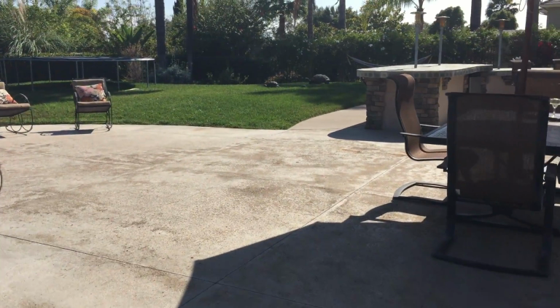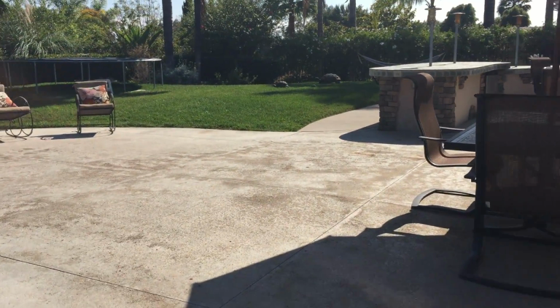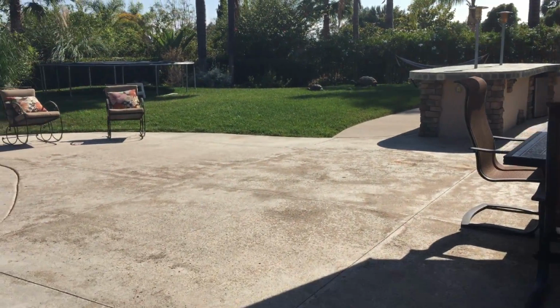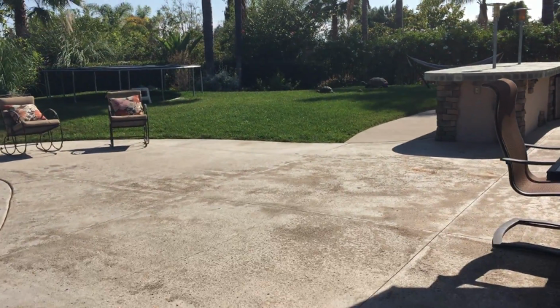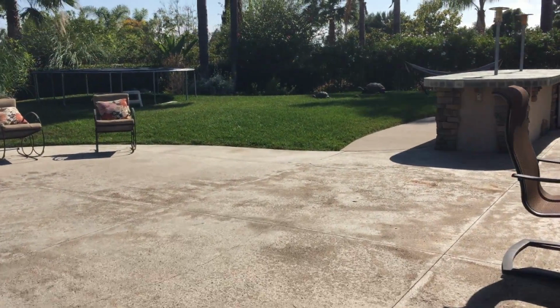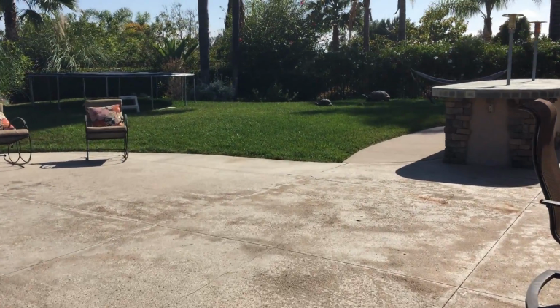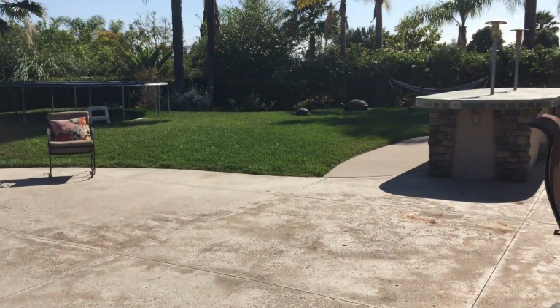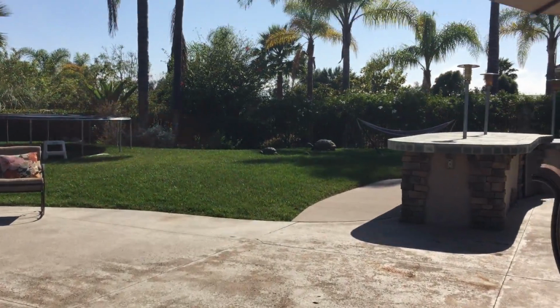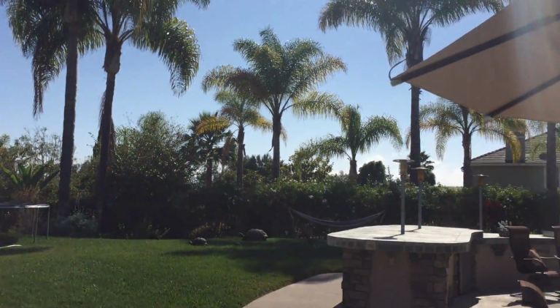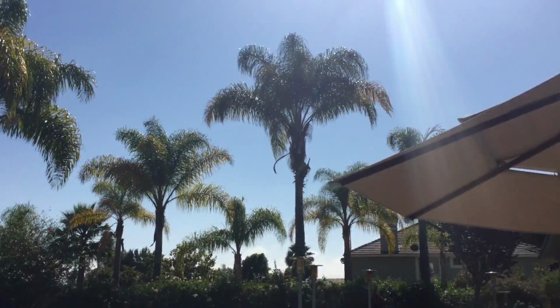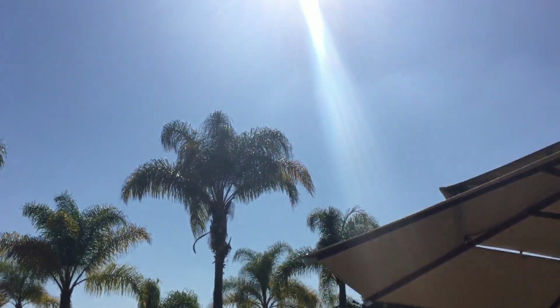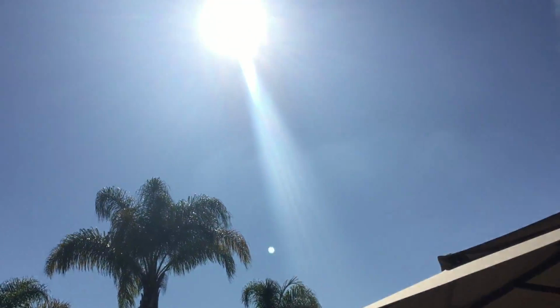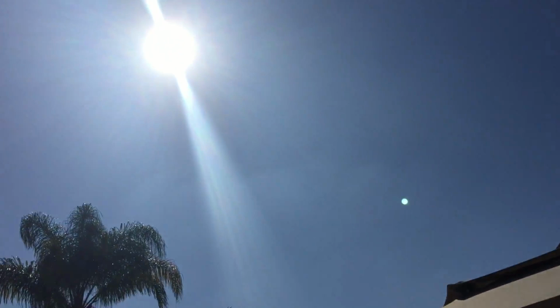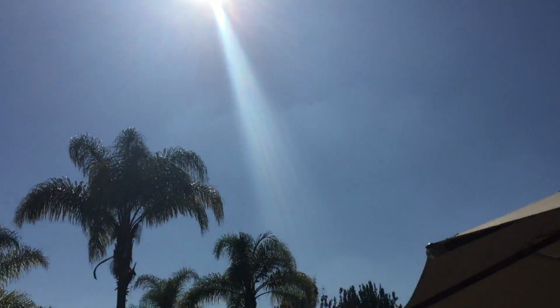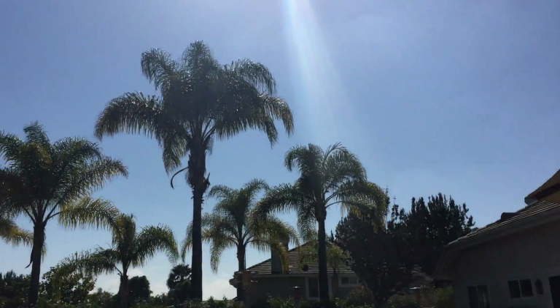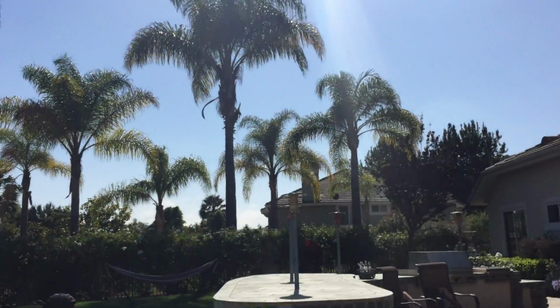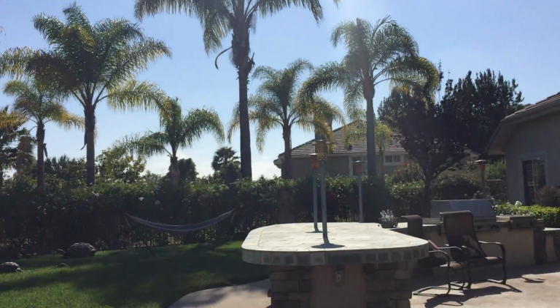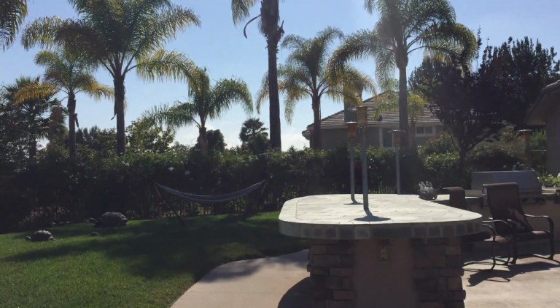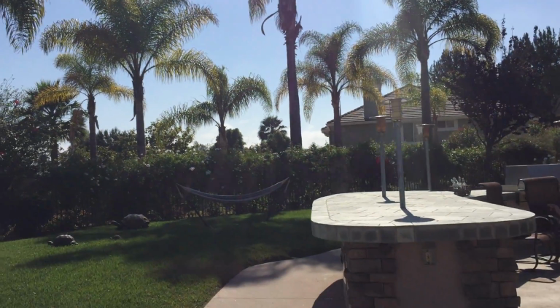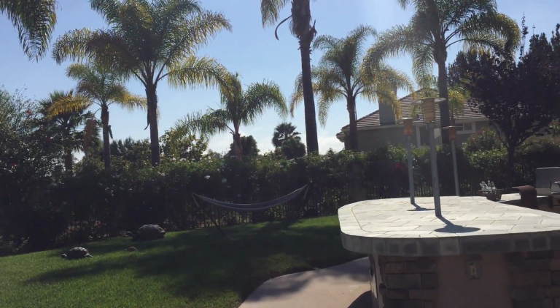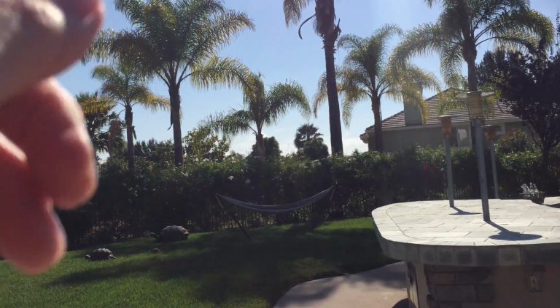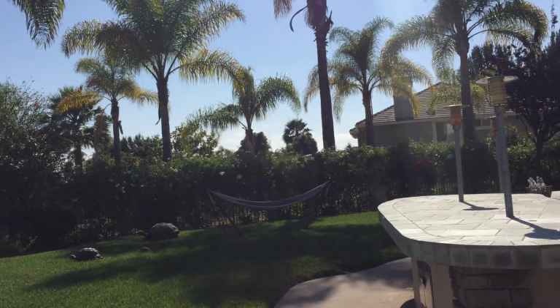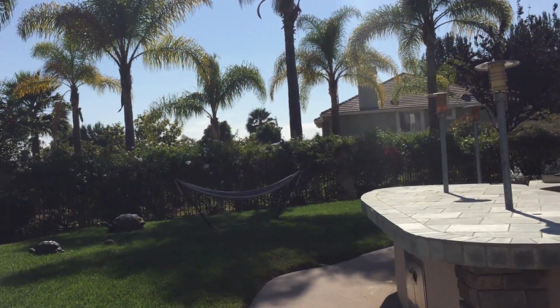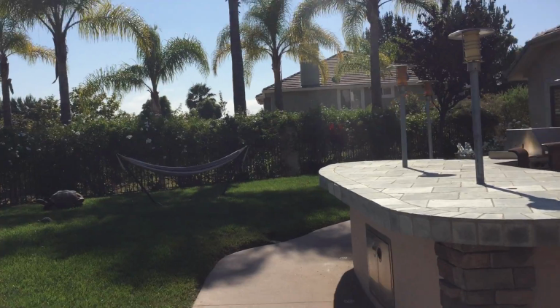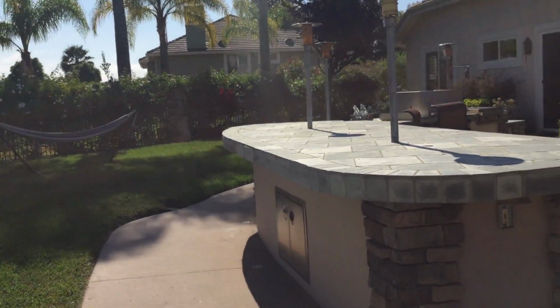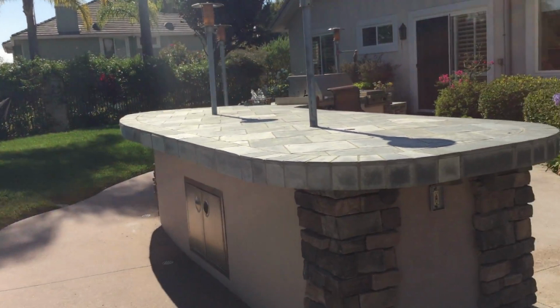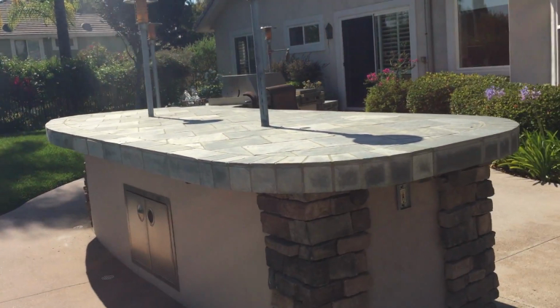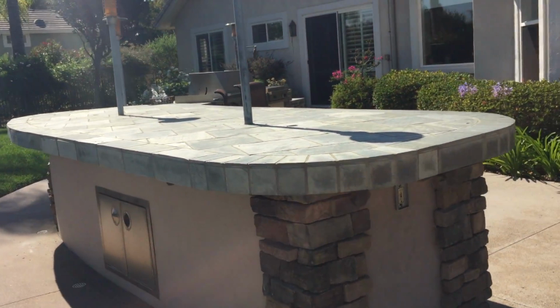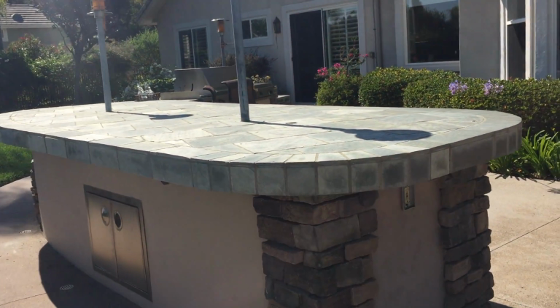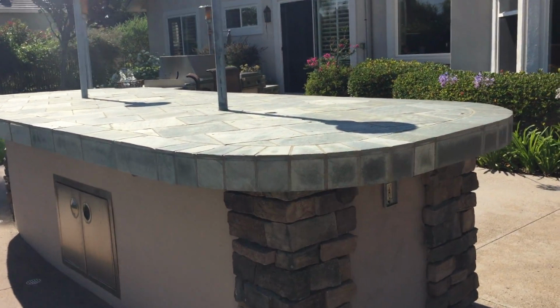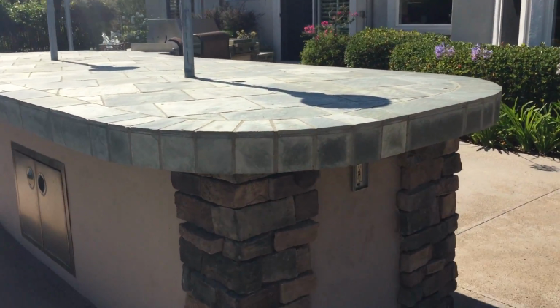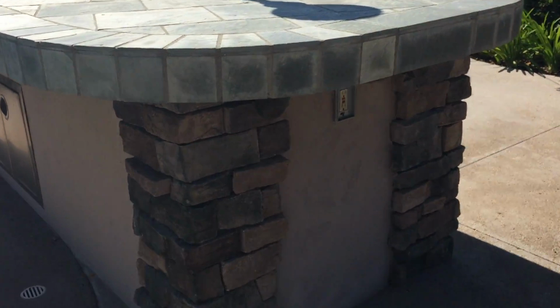This is the south-facing backyard for the most part. Our sun is up there — it's 4 o'clock, 4:30 in the afternoon, so it'll get sunset straight ahead in that direction. We've got a pretty good-sized barbecue area.